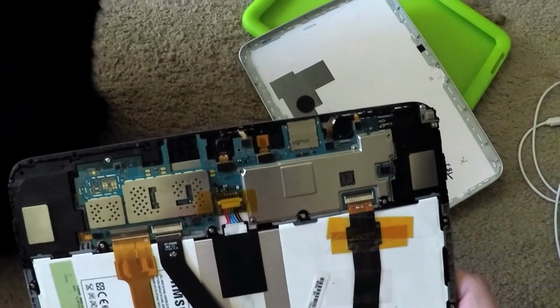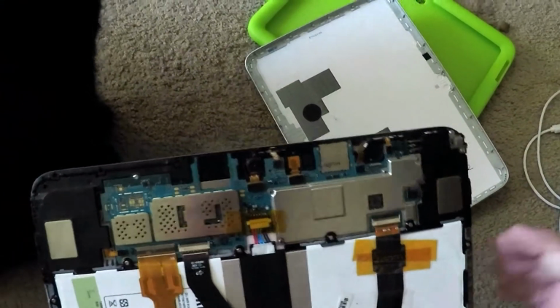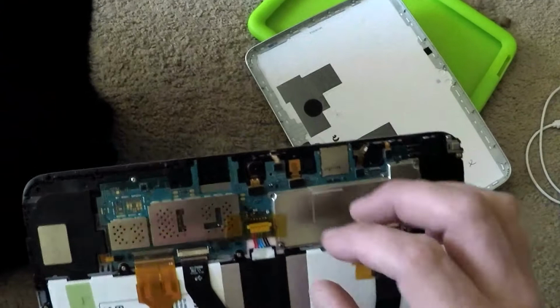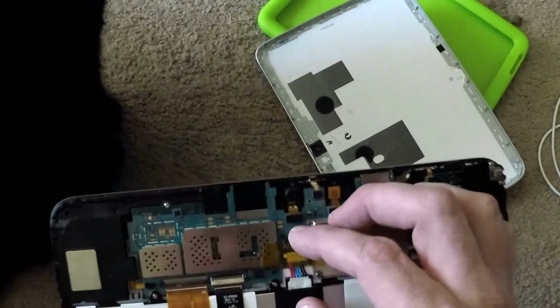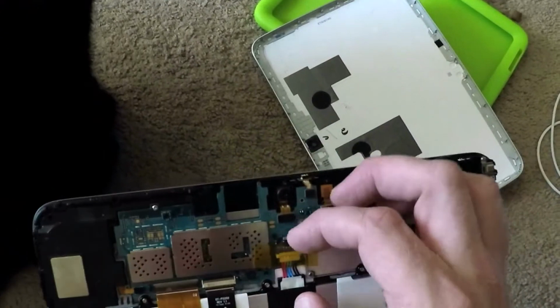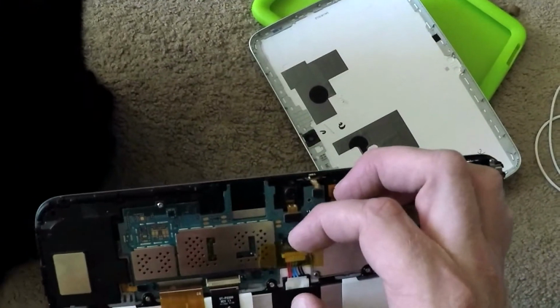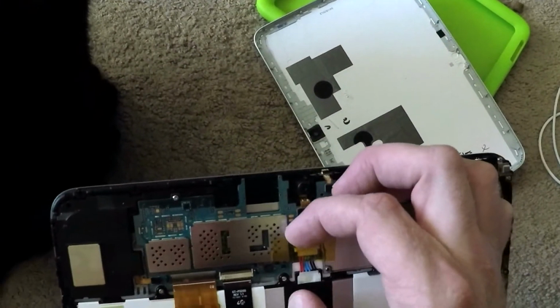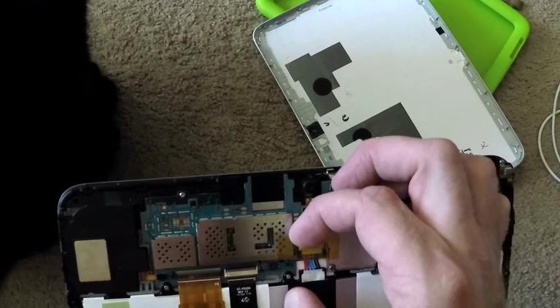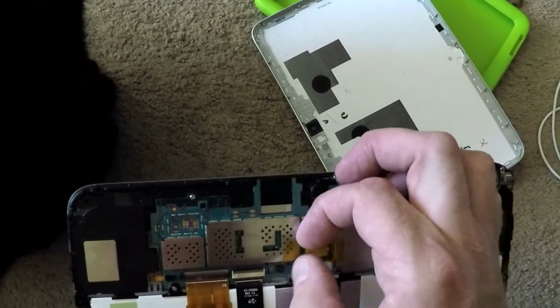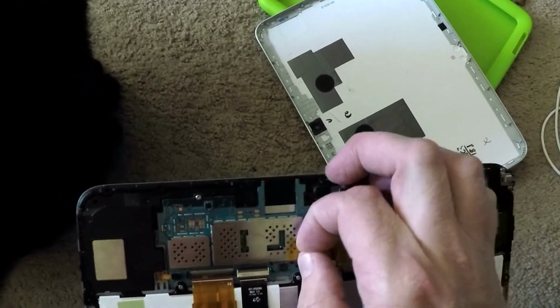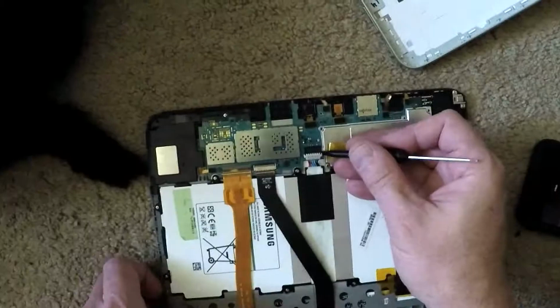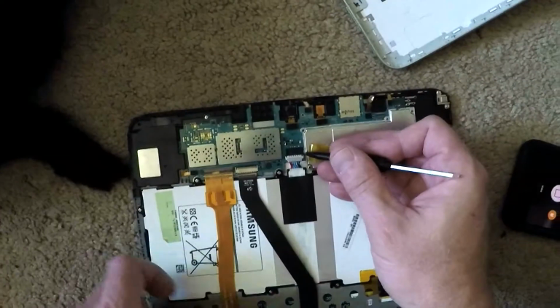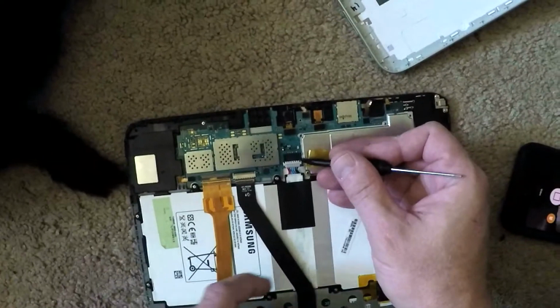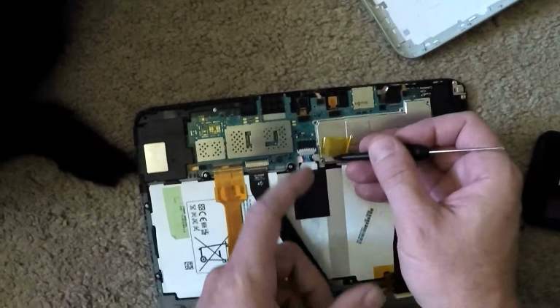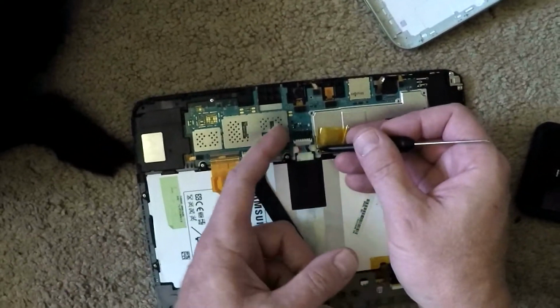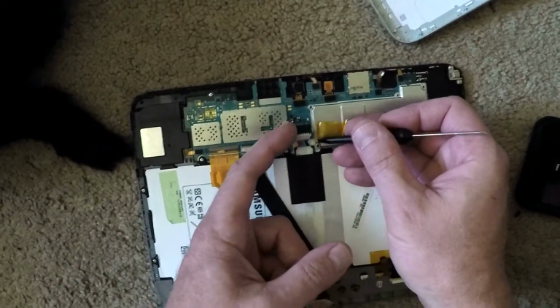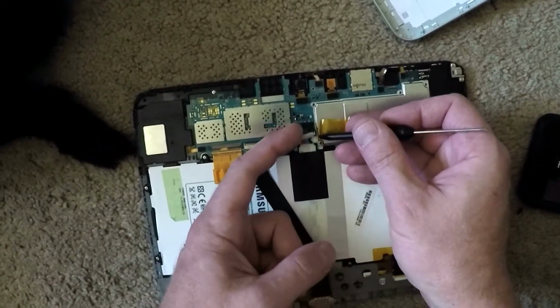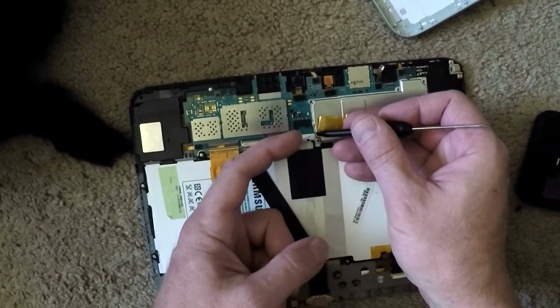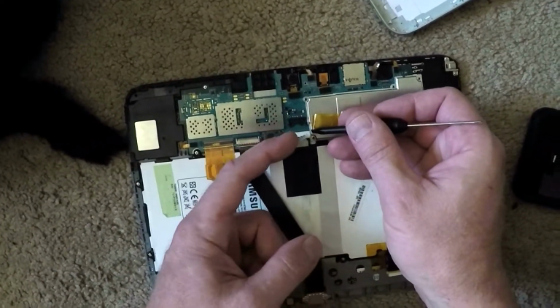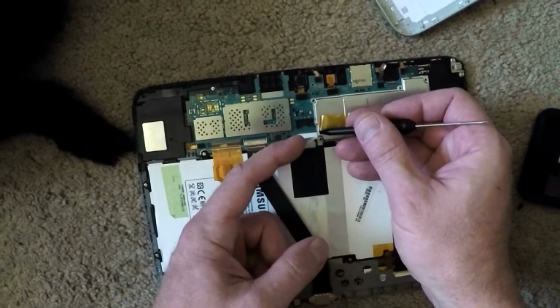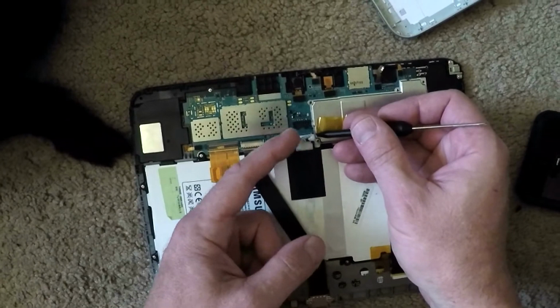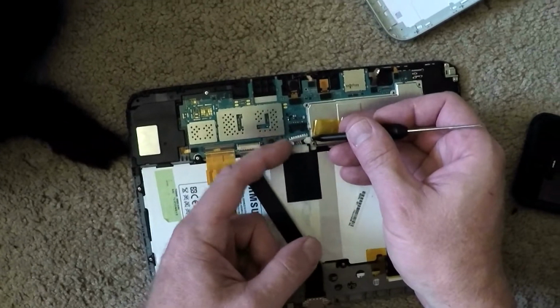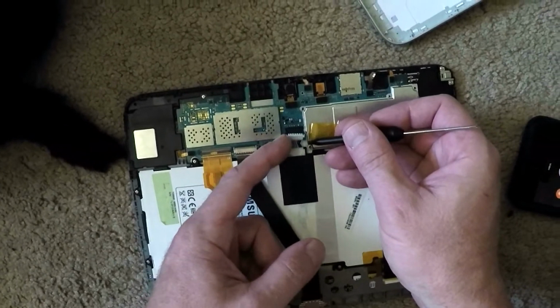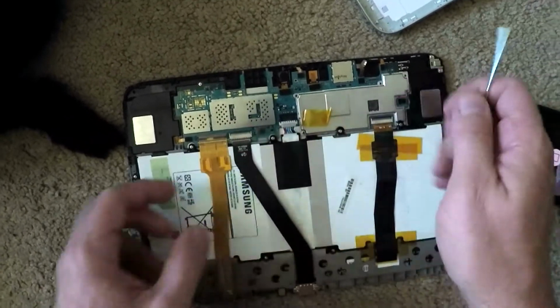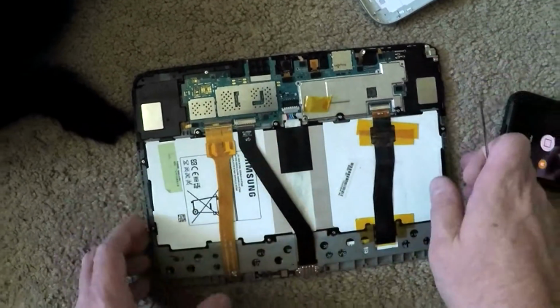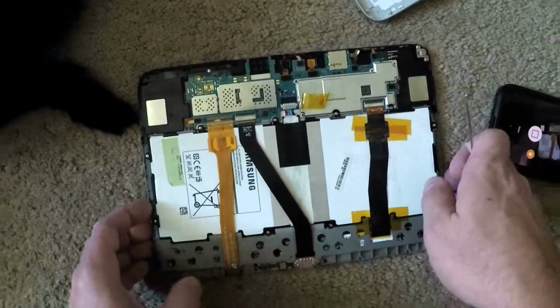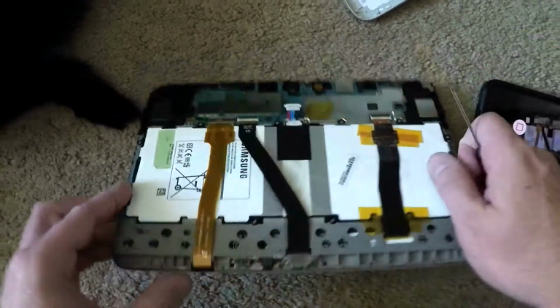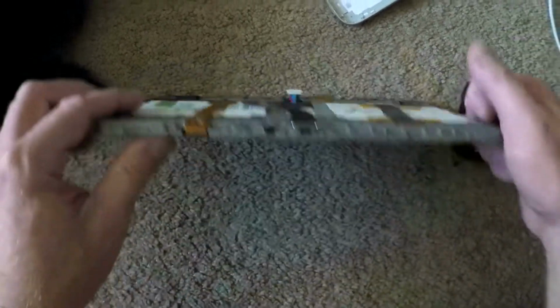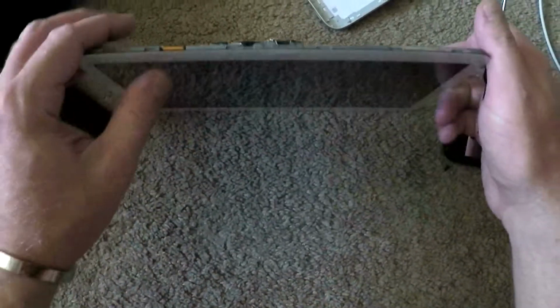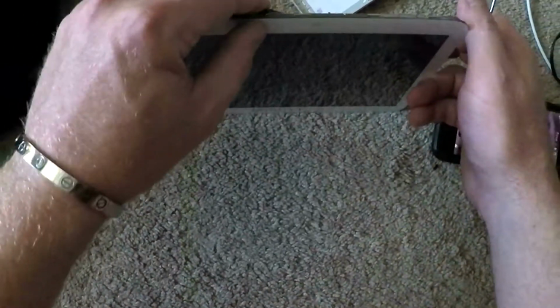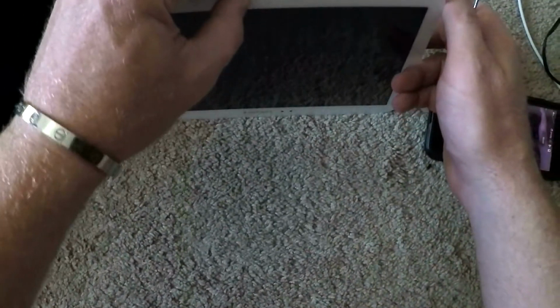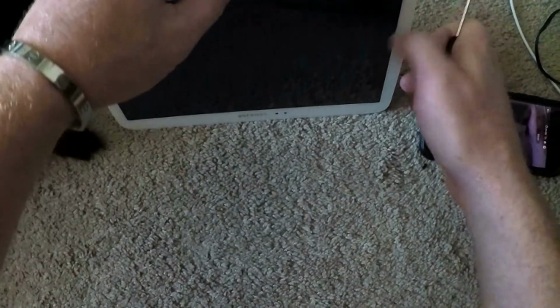Just shut it off. Let's do that now. Just carefully pop up this power connector here. Now the device should have no power.